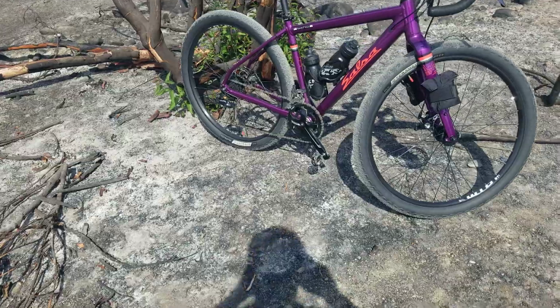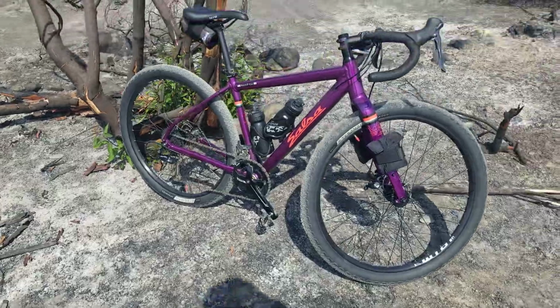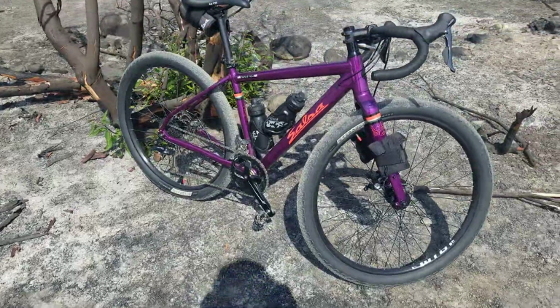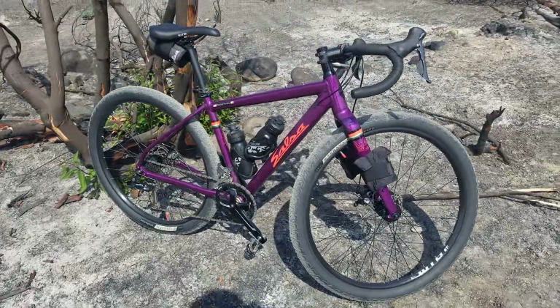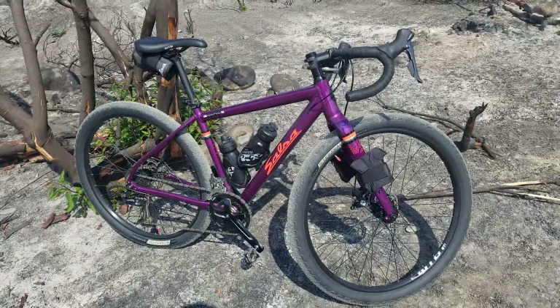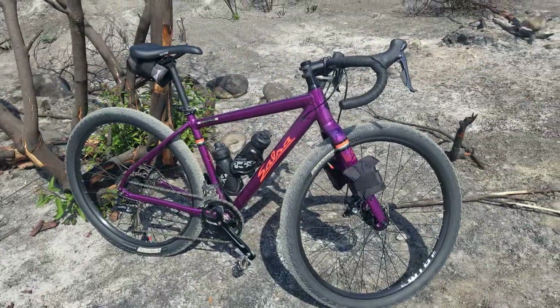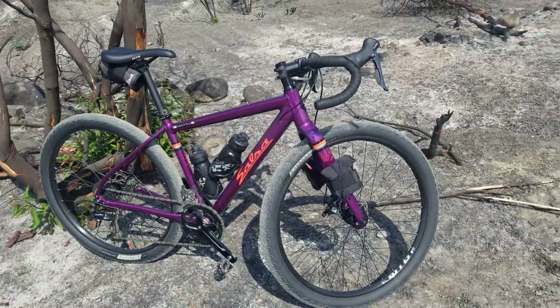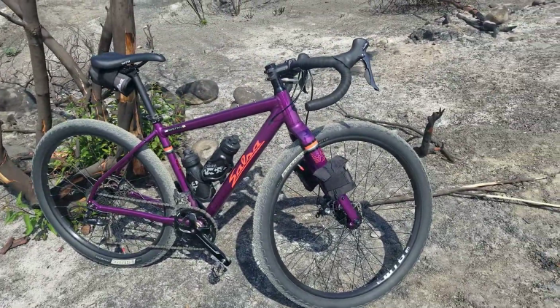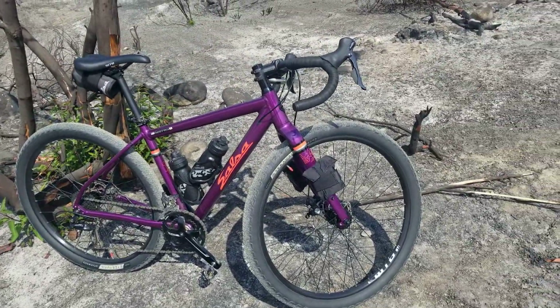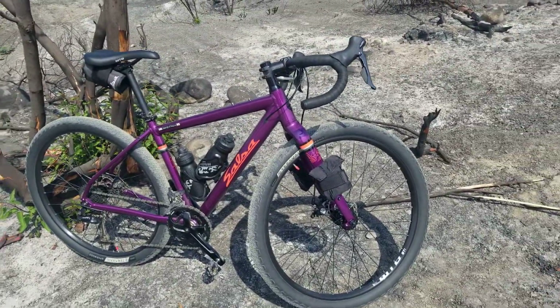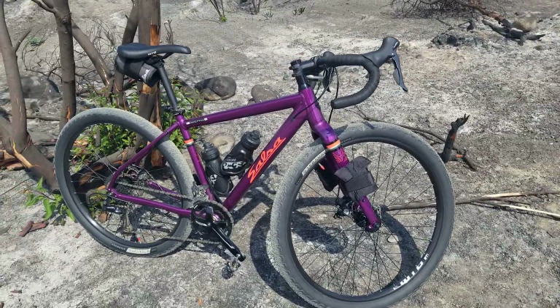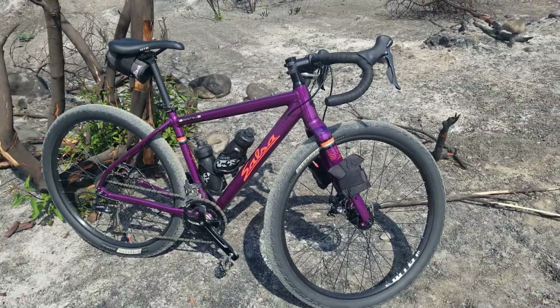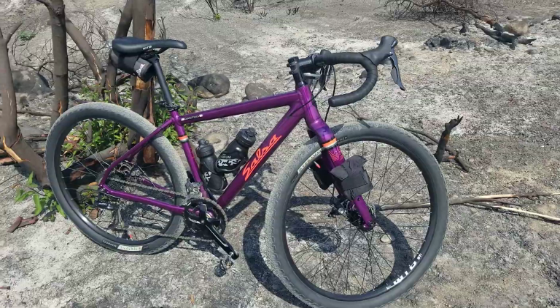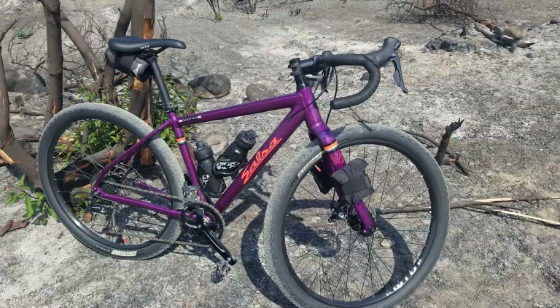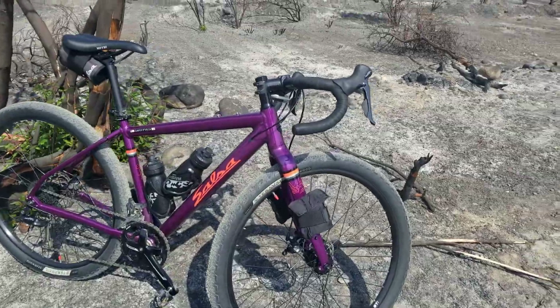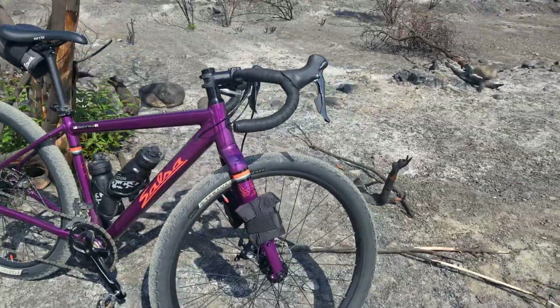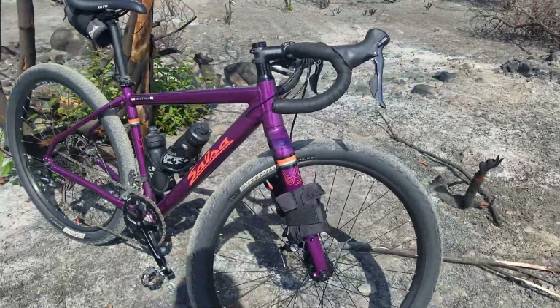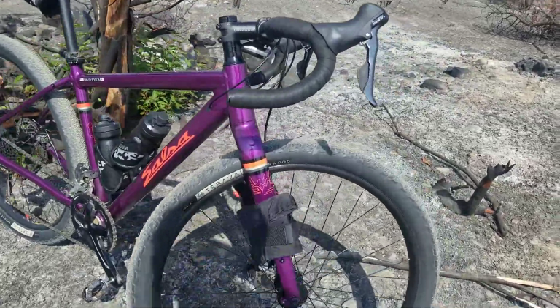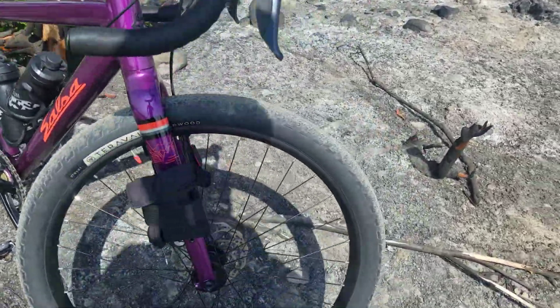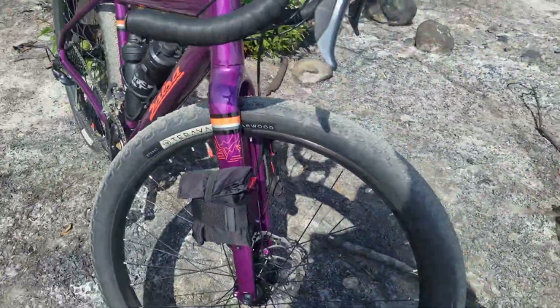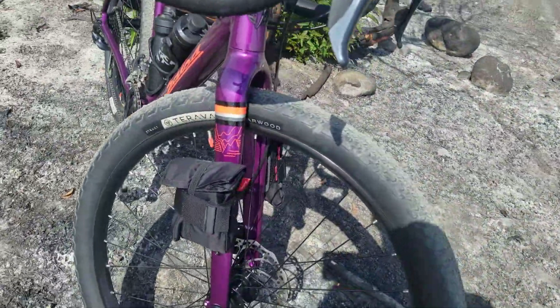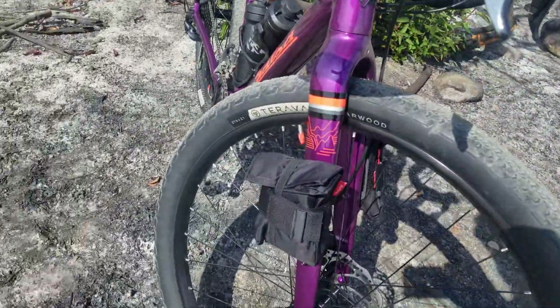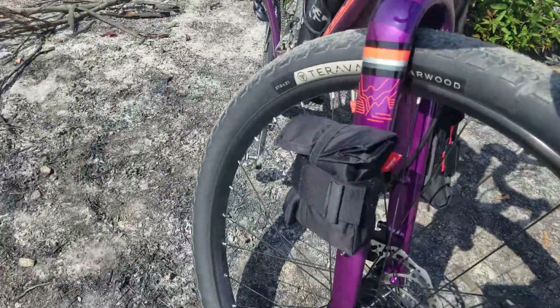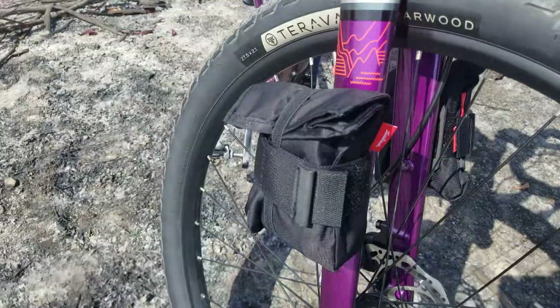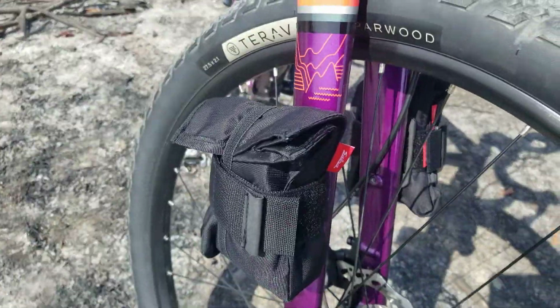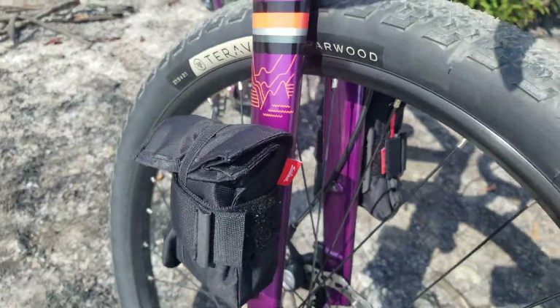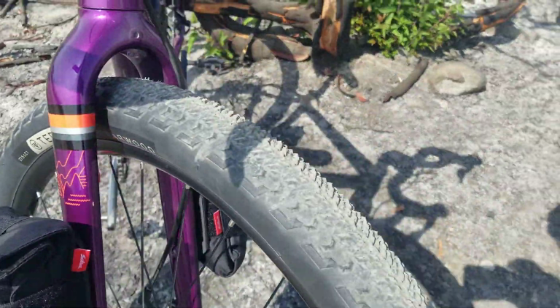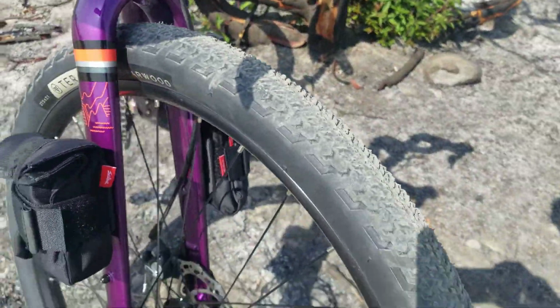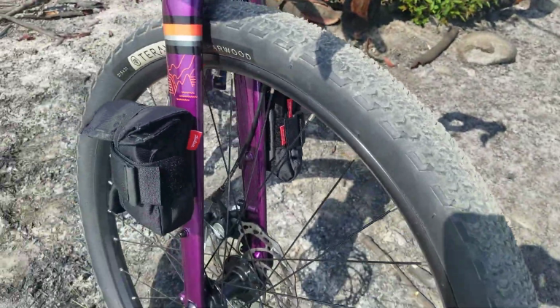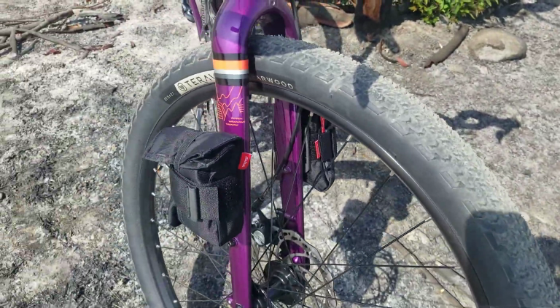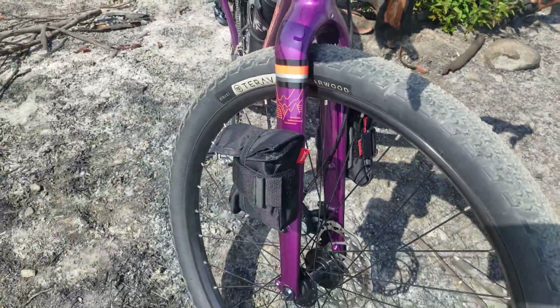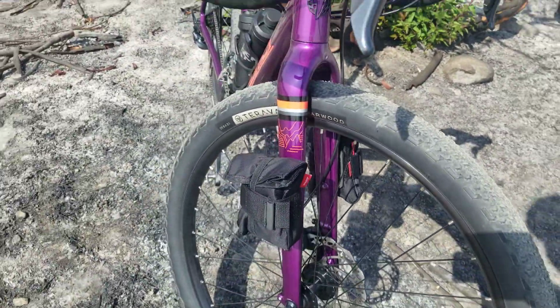Hey guys, it's me David and we're going to talk about the Salsa. So what did we add to the Salsa? We added these mini bags with brackets, and there are two of them — one on each side of the fork. They're actually kind of cool bags.